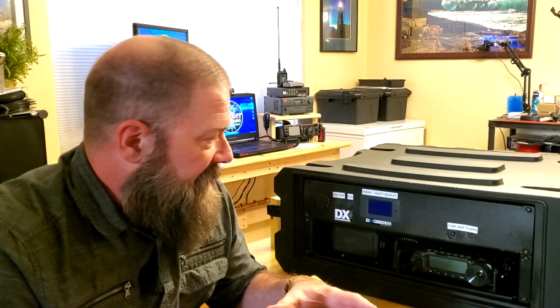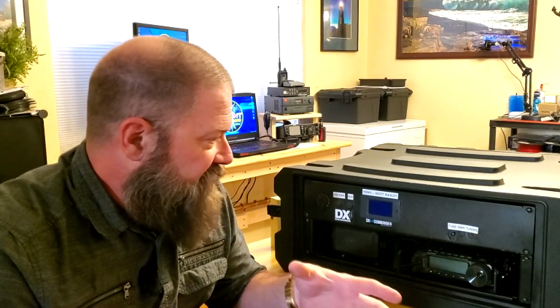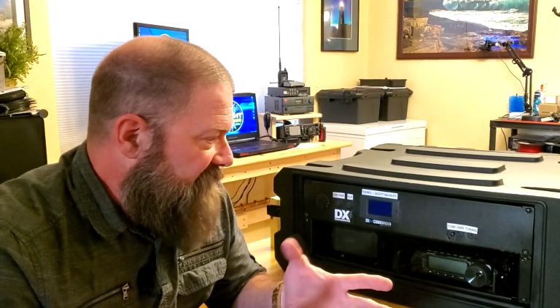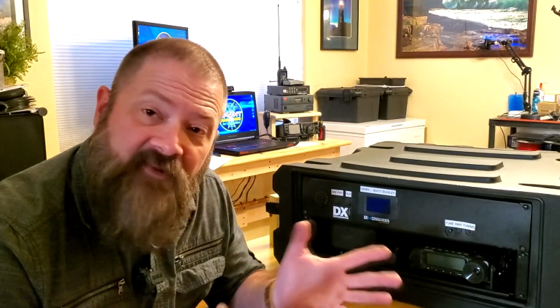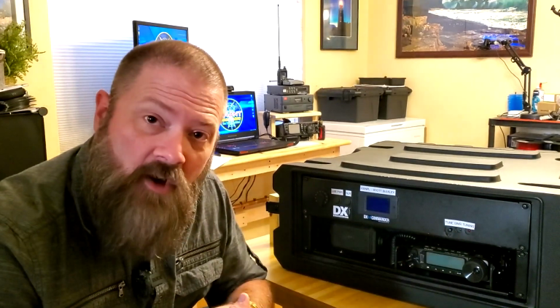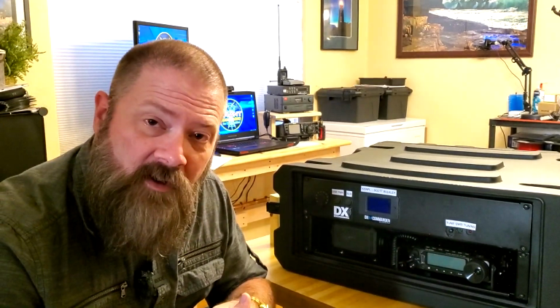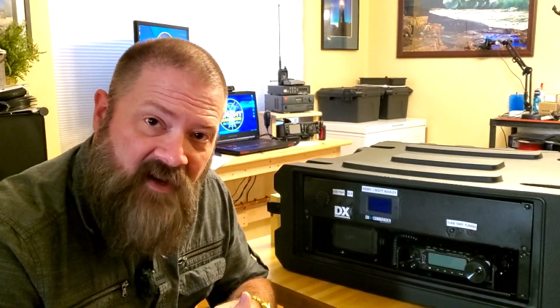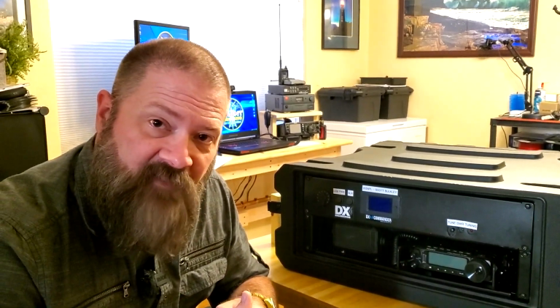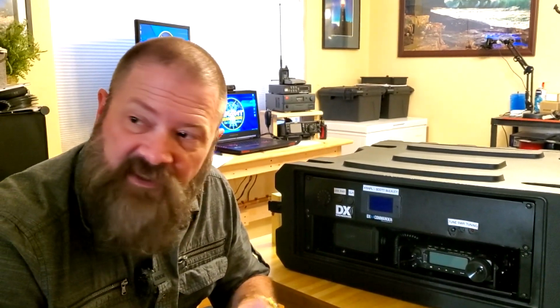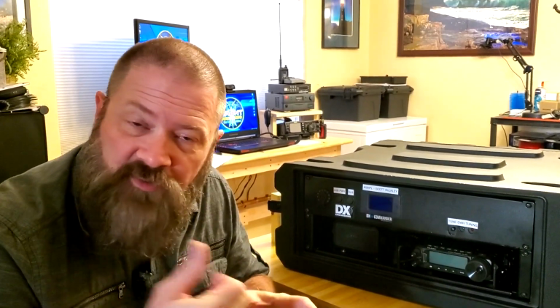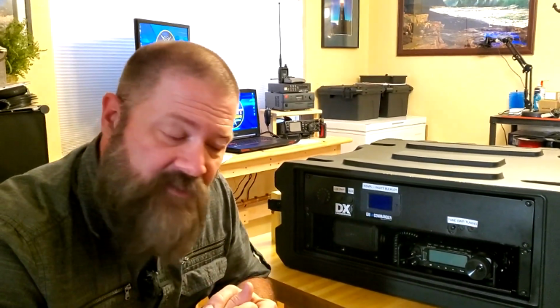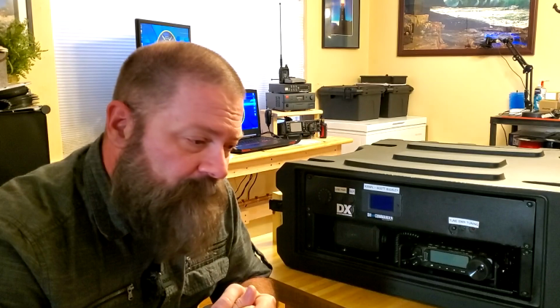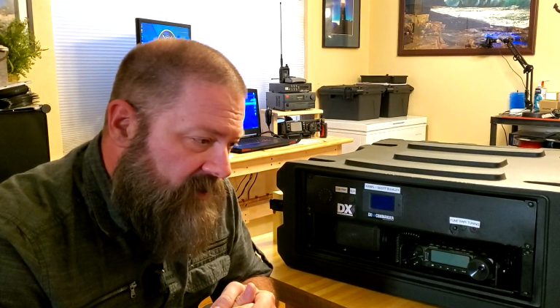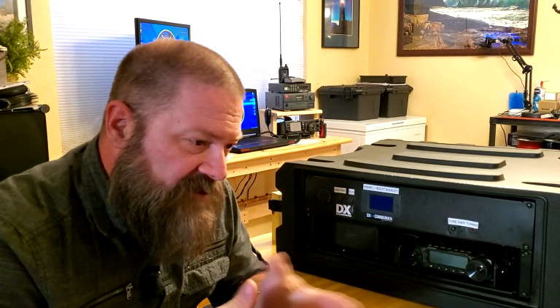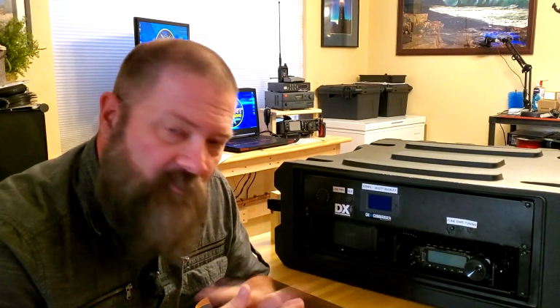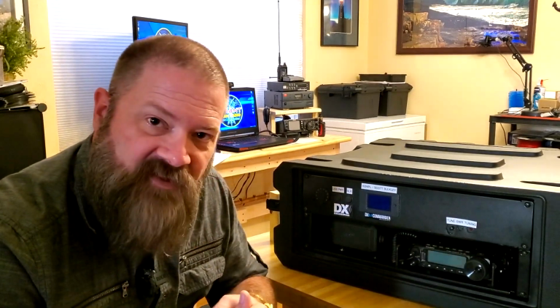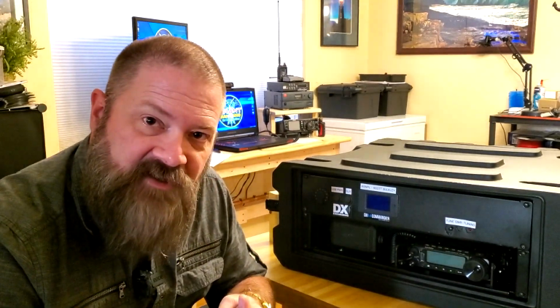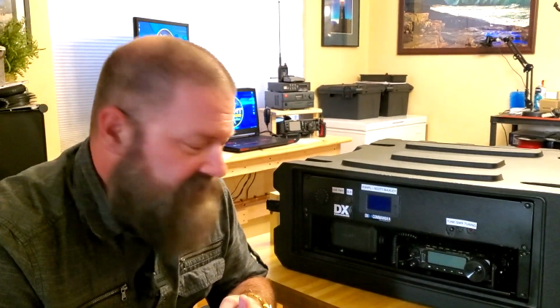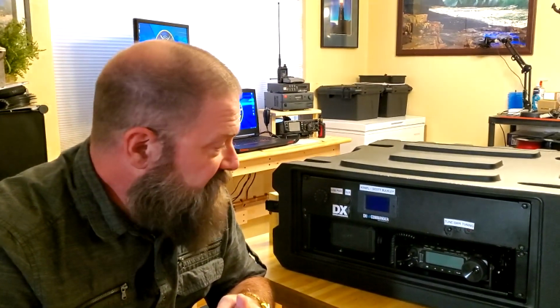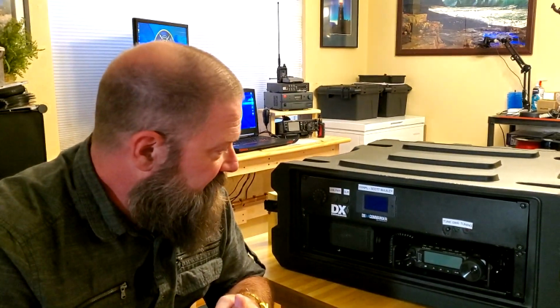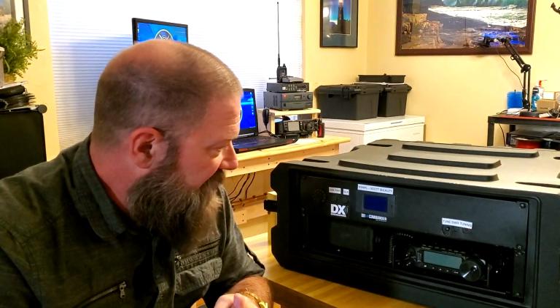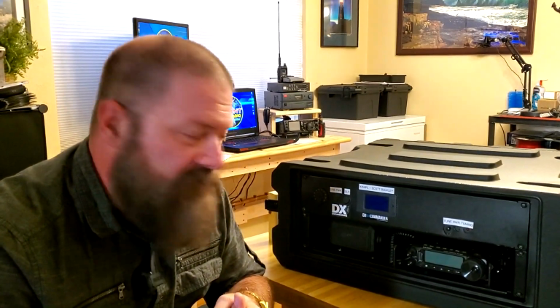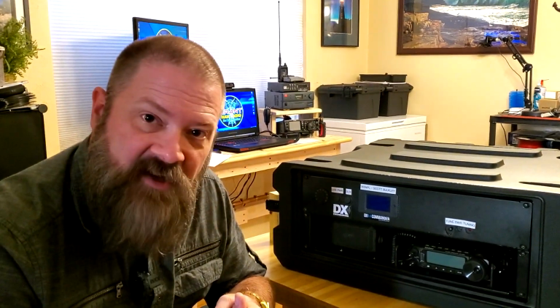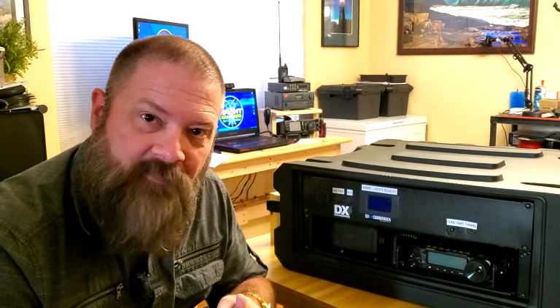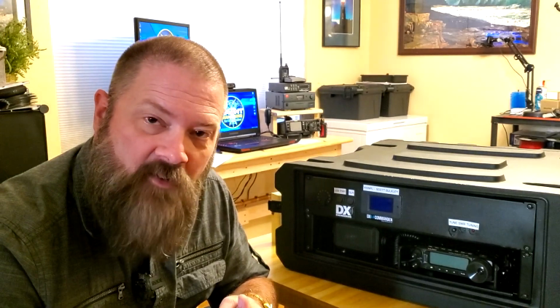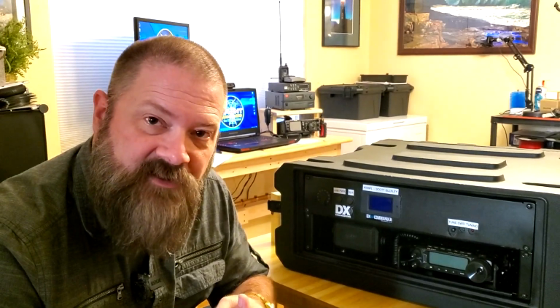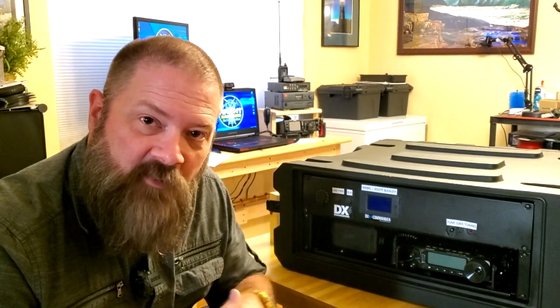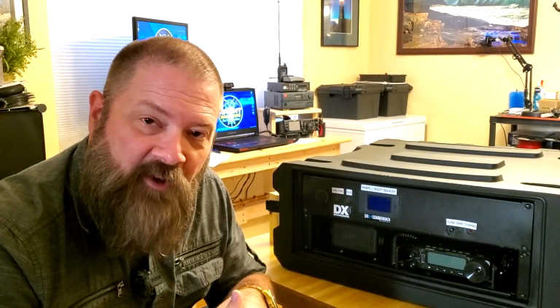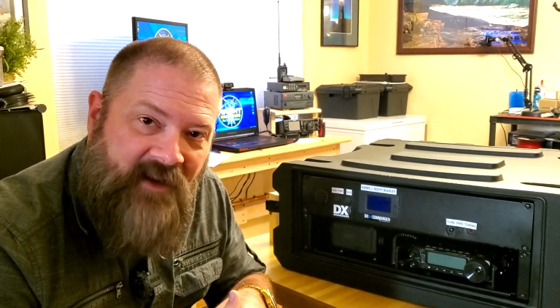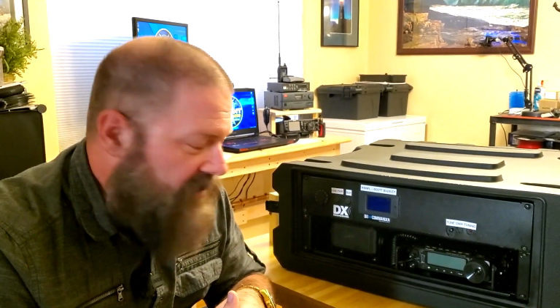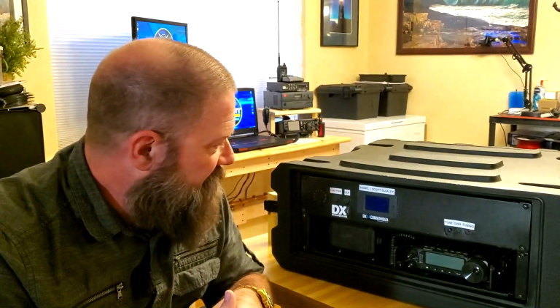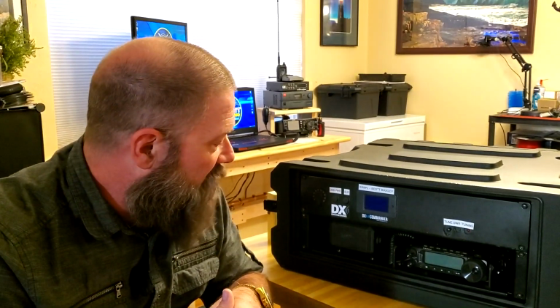I actually had a fan of the show that I'd made friends with who lives locally. He knew a little bit more about this than I do, and he came by and we sat here for a couple of hours, figured it all out, and got it all ready to roll.